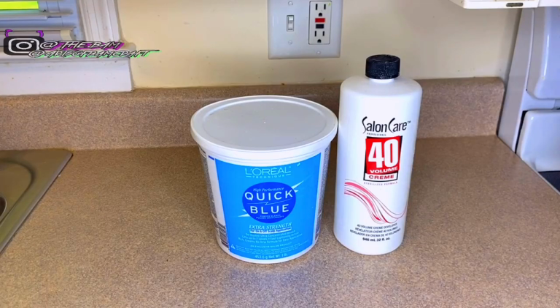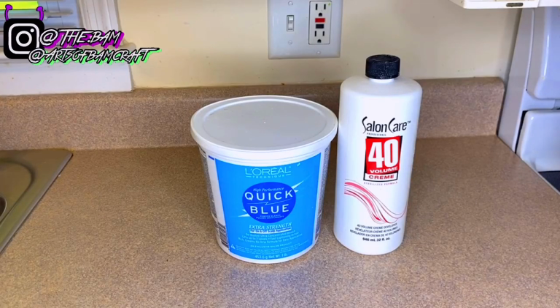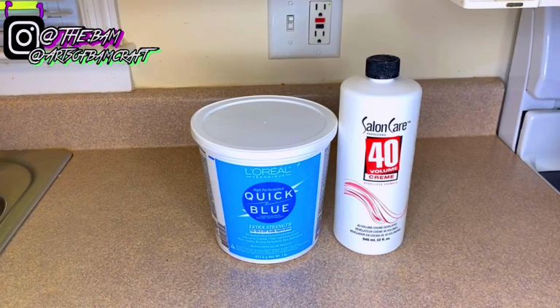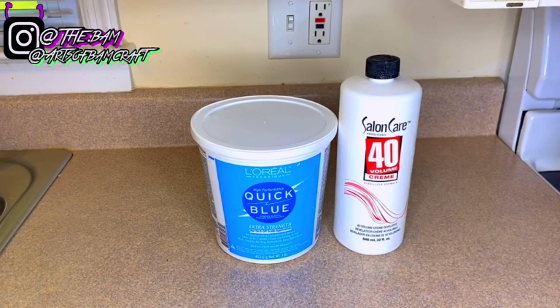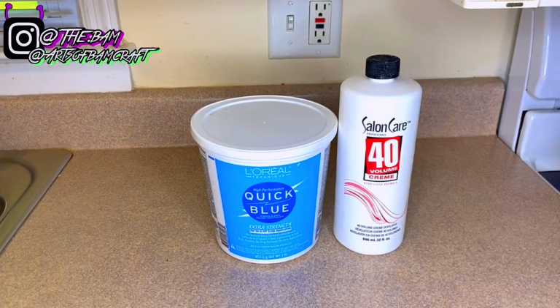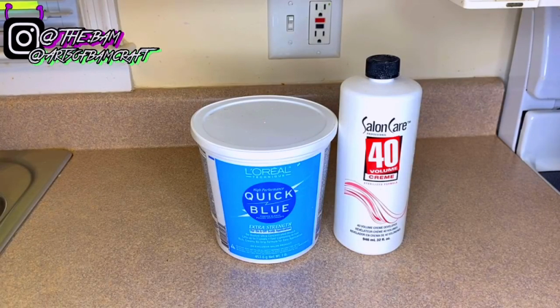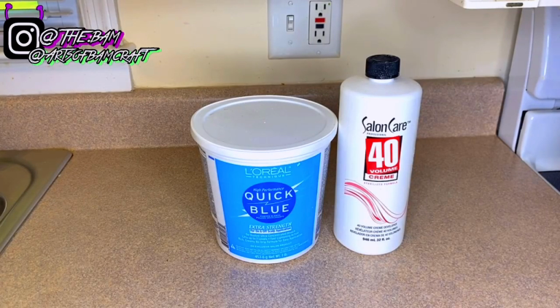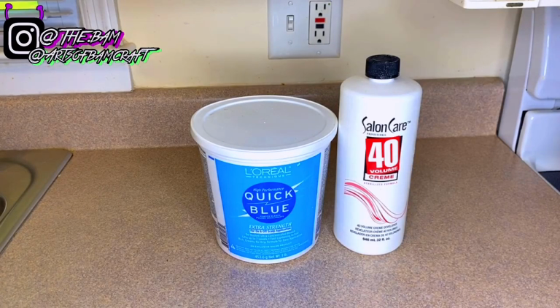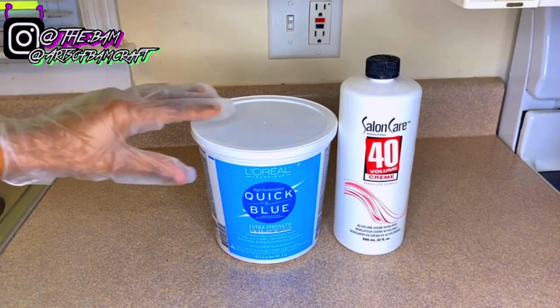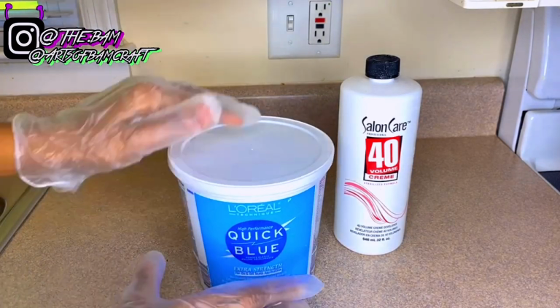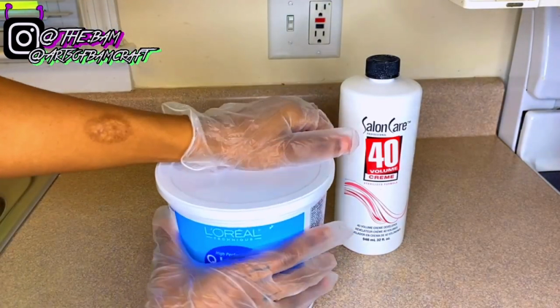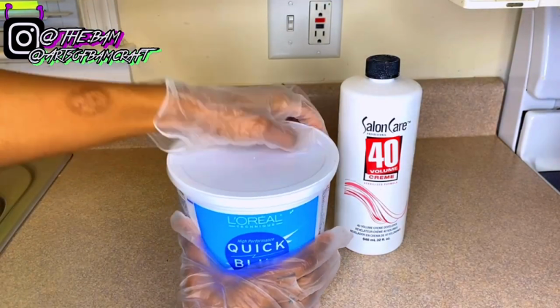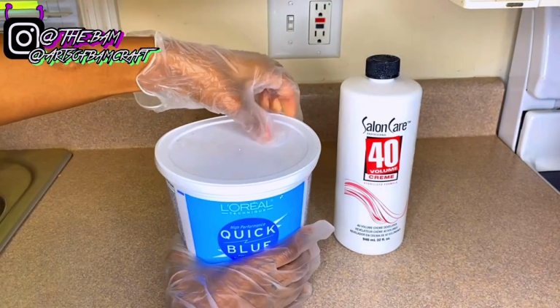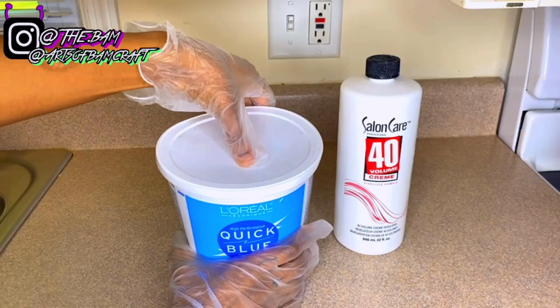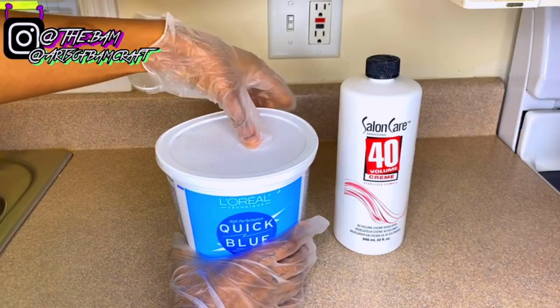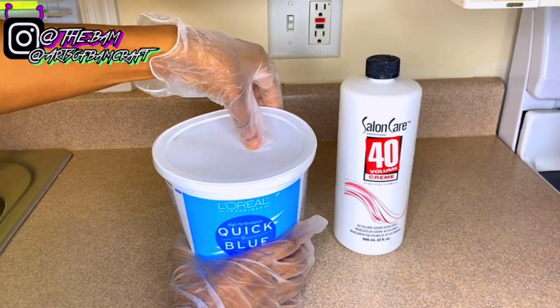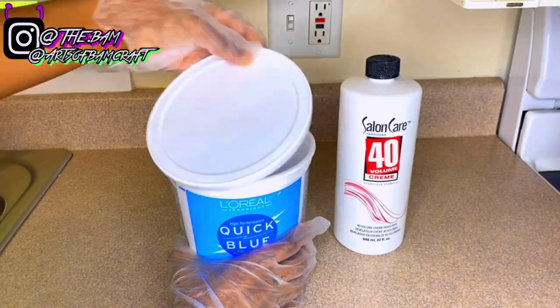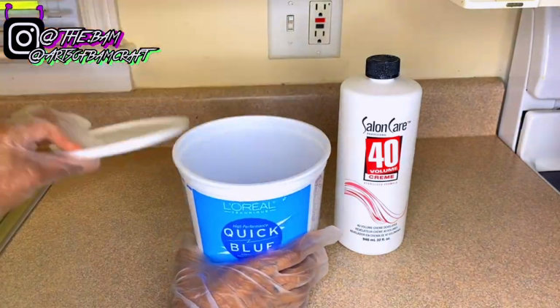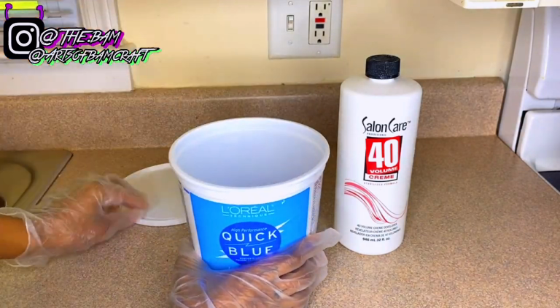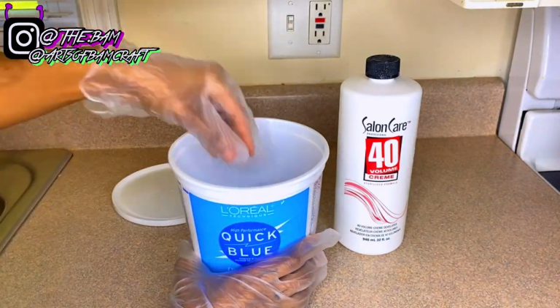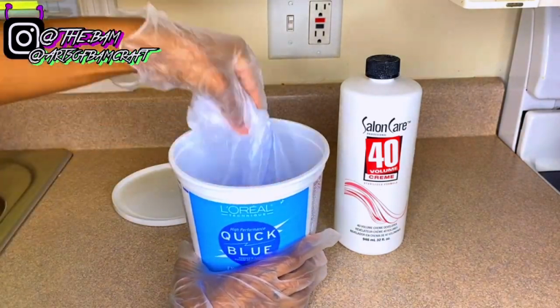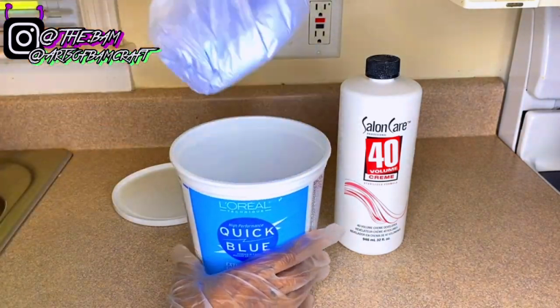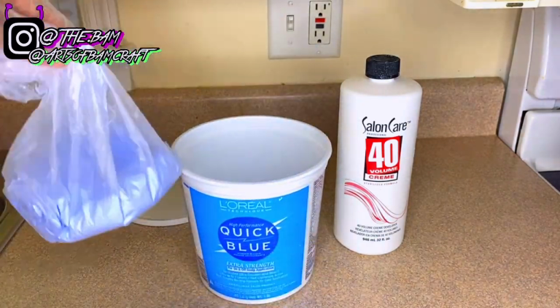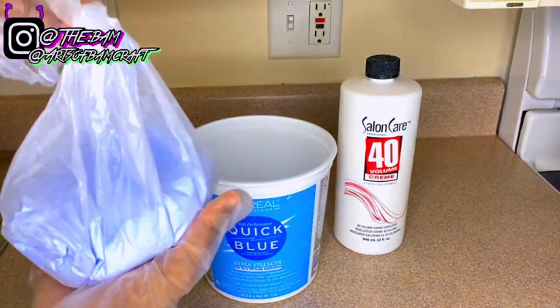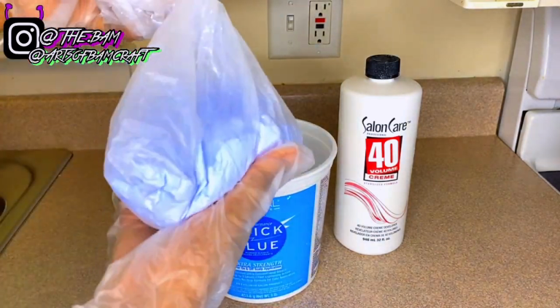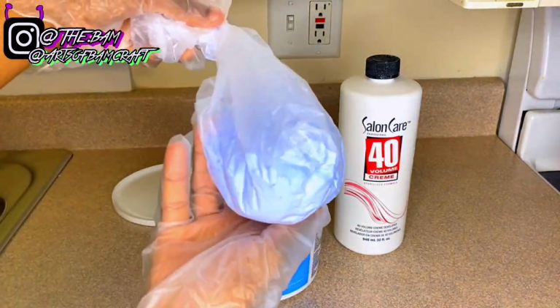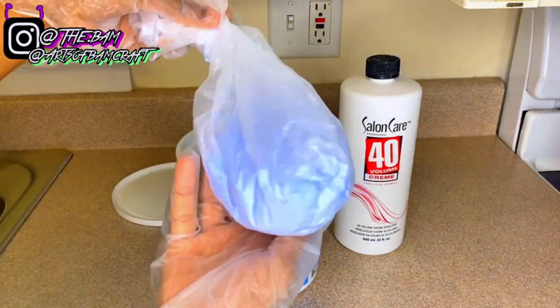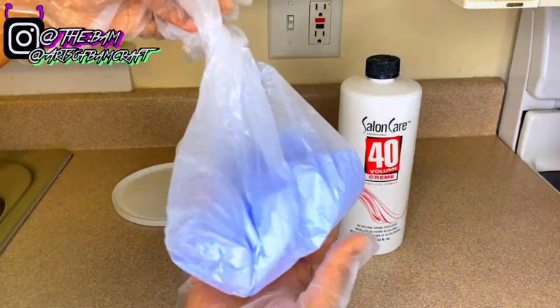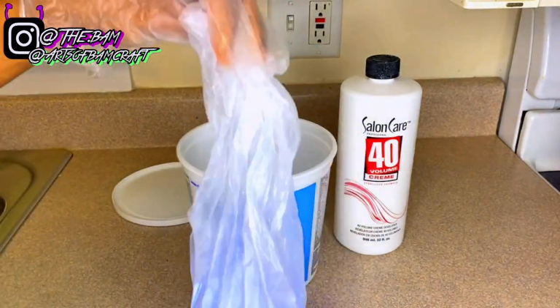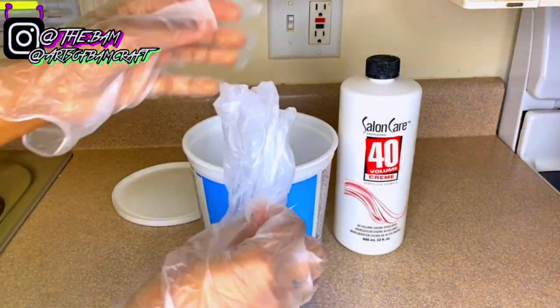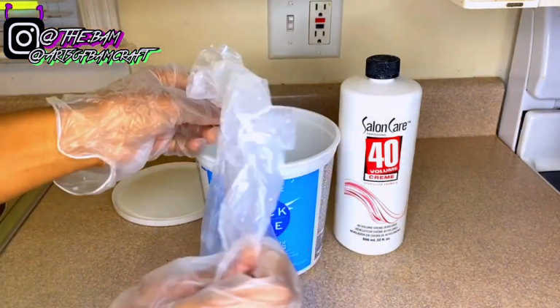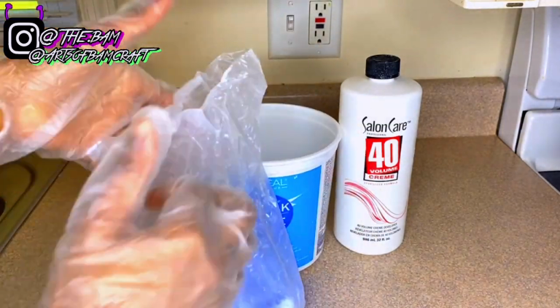What's up y'all, it's Bam. If you're new, hi, welcome to my channel, and if you're not, welcome back. I'm just gonna jump straight into this video — I'm going to be bleaching some hair today.